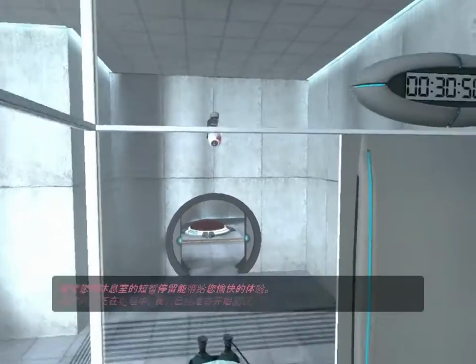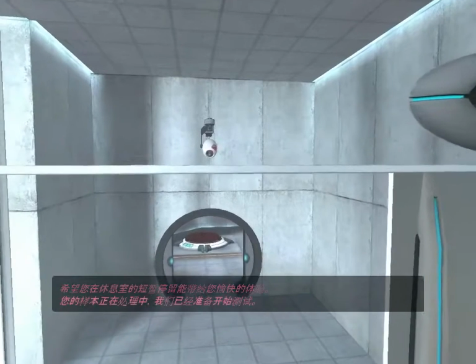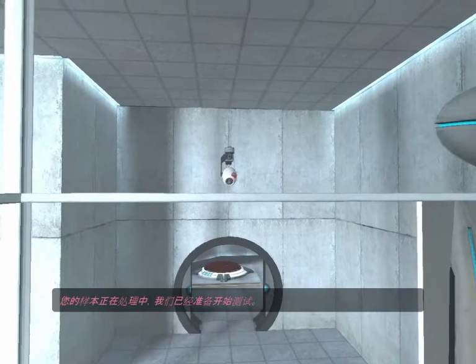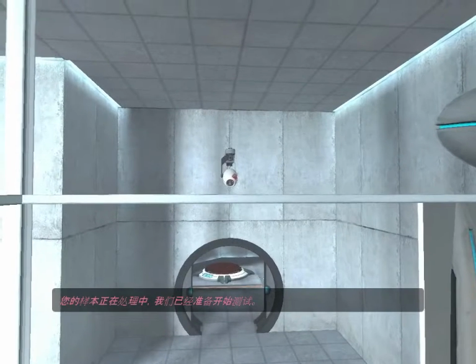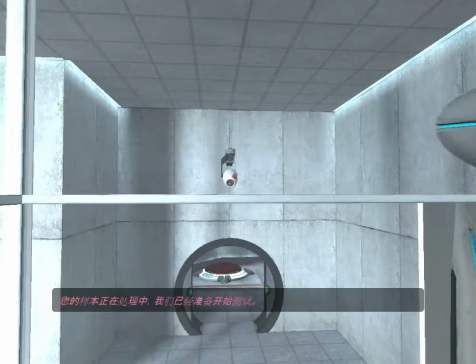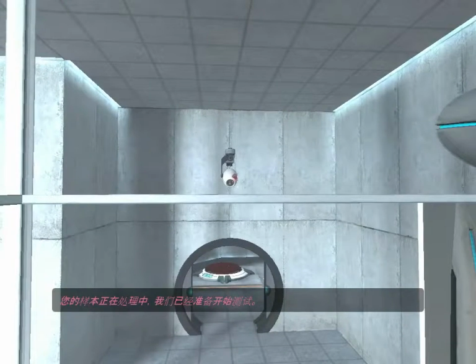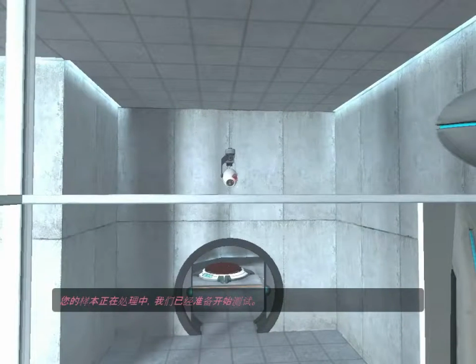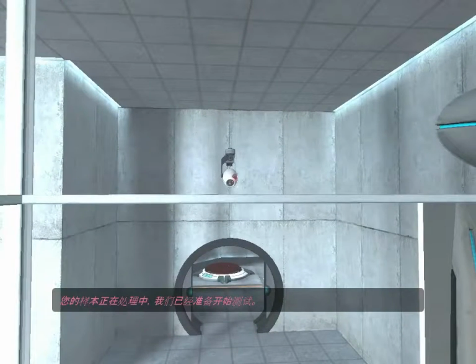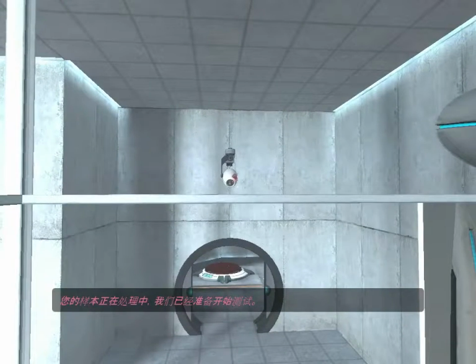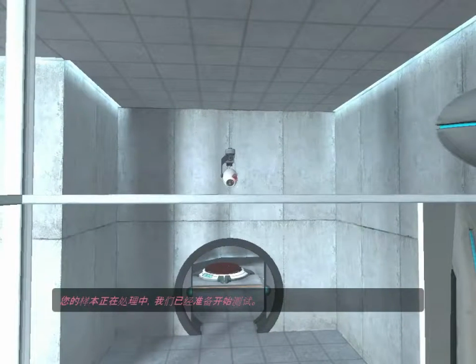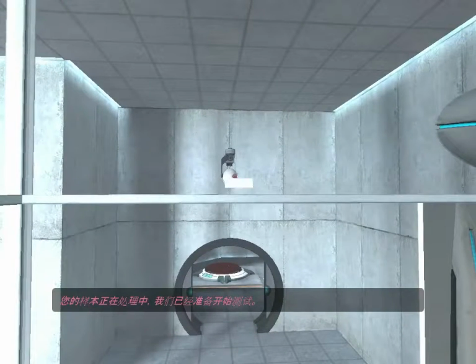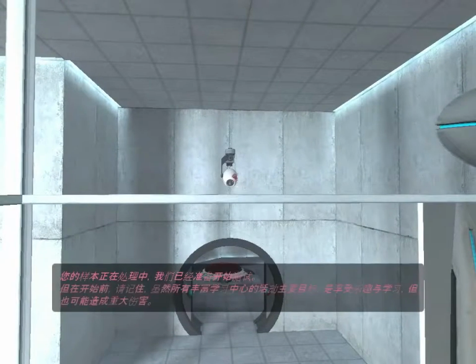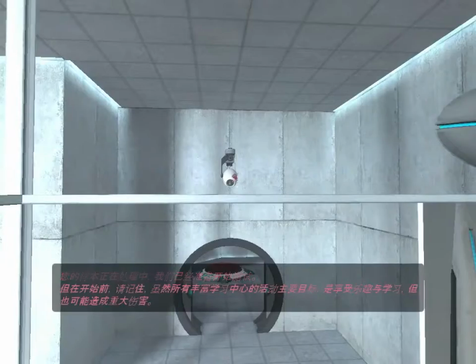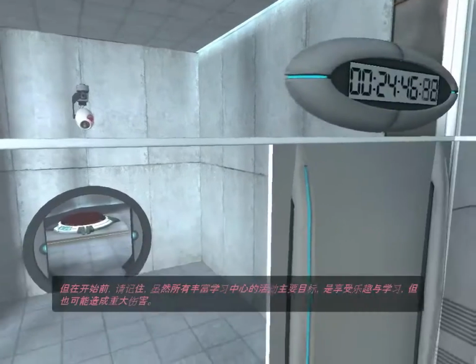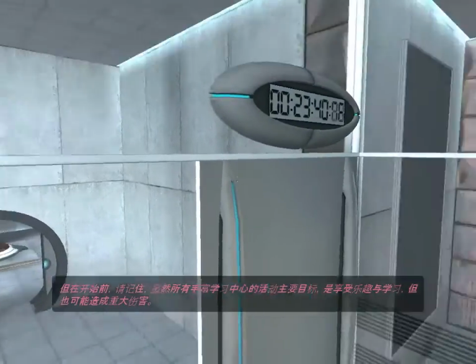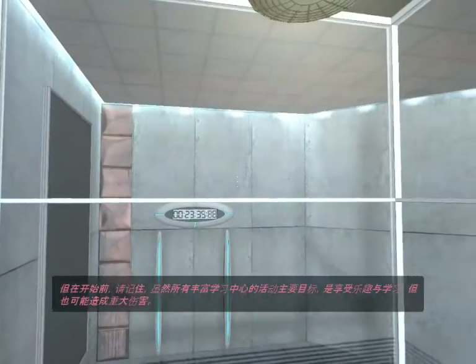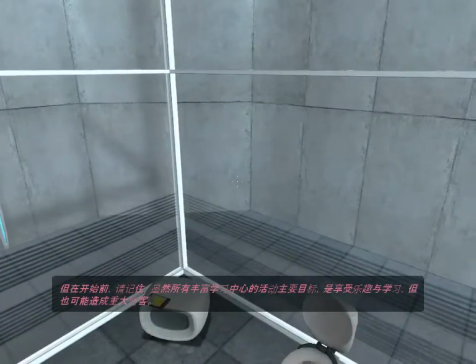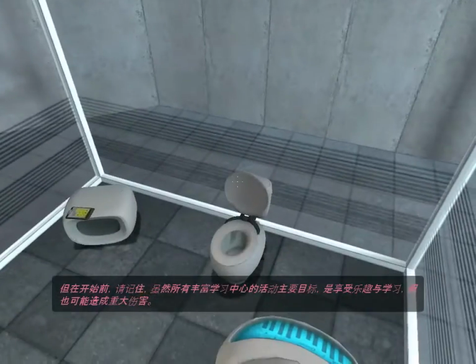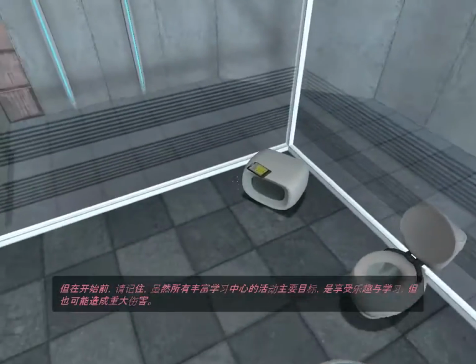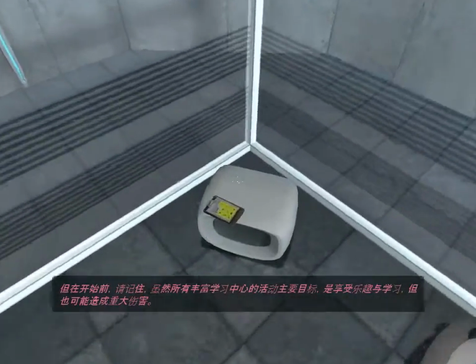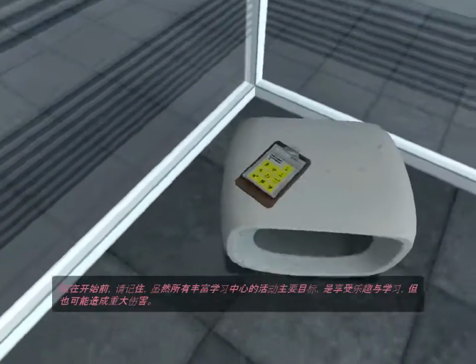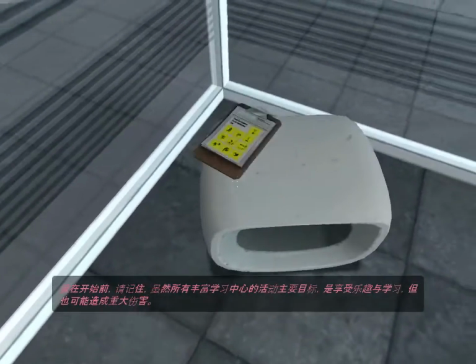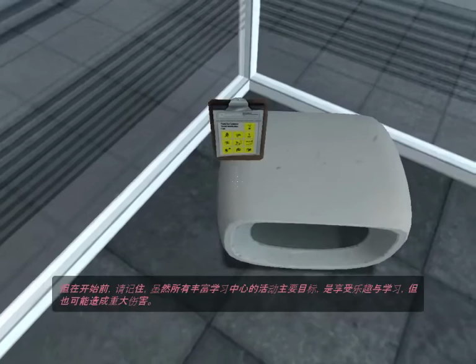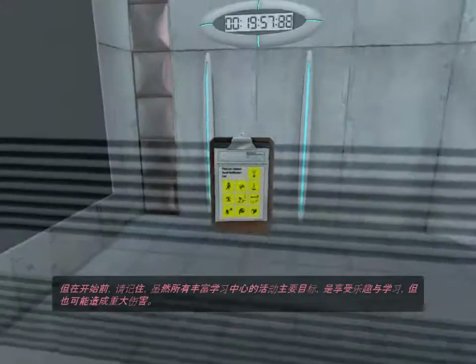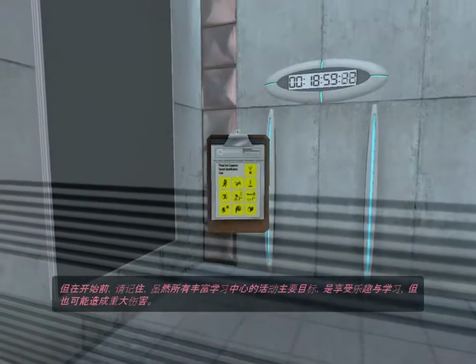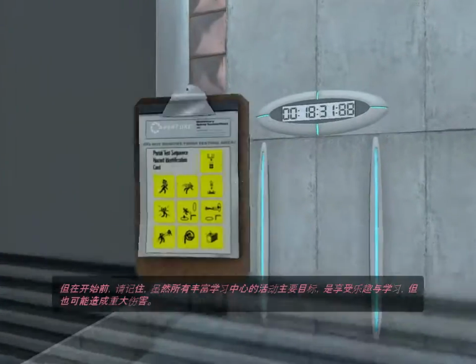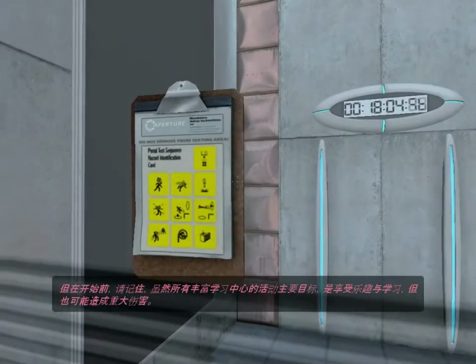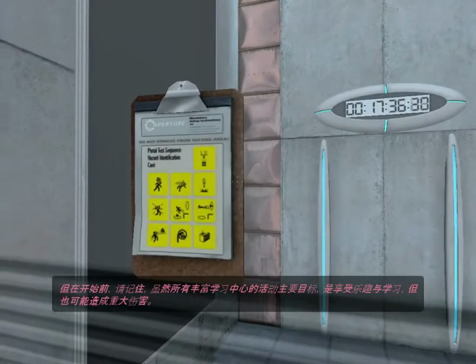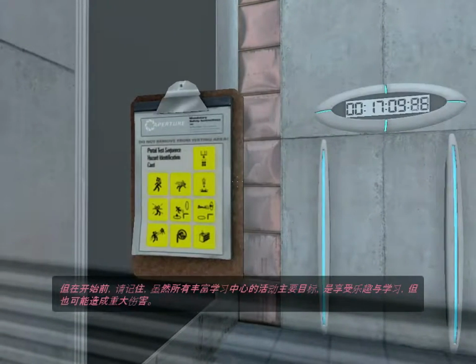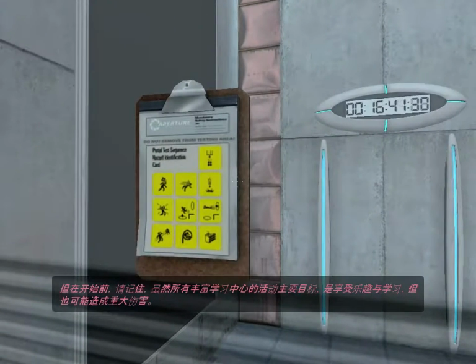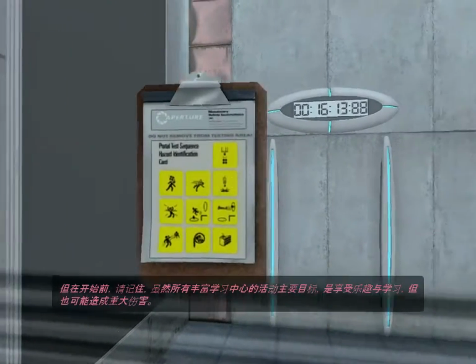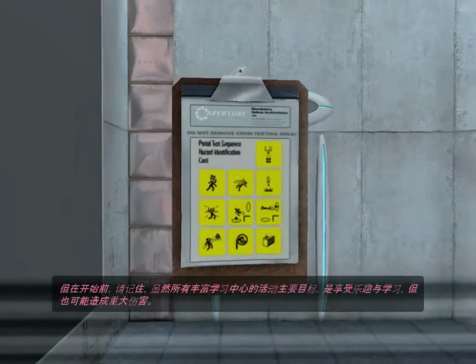The specimen has been processed, and we are now ready to begin the test proper. Before we start, however, keep in mind that, although fun and learning are the primary goals of all Enrichment Center activities, serious injuries may occur.